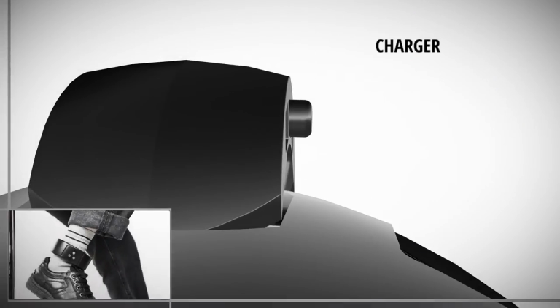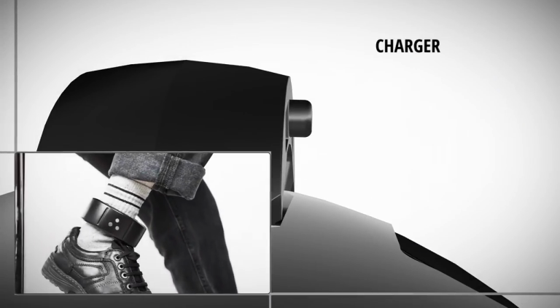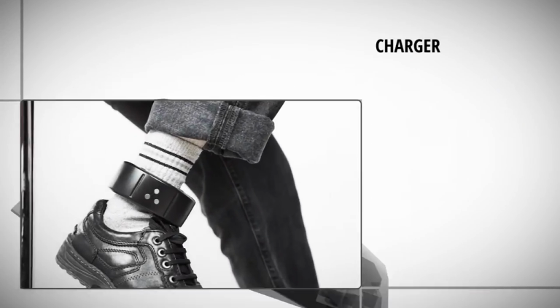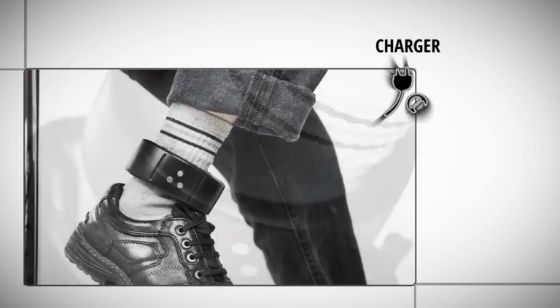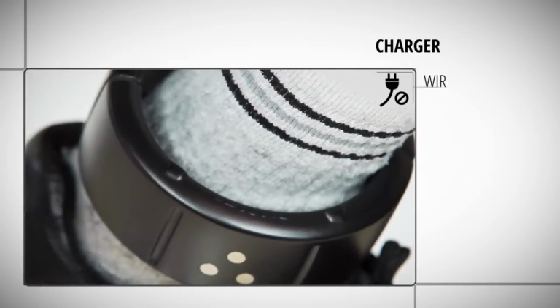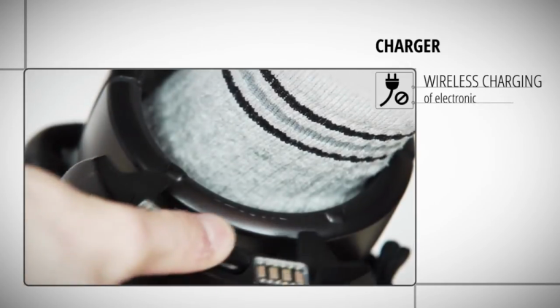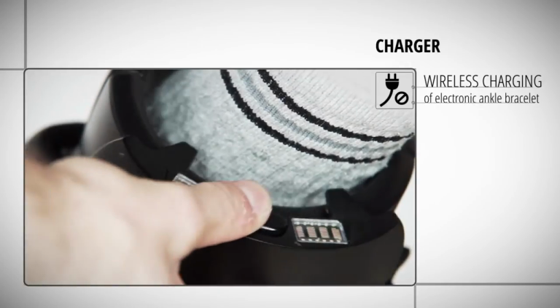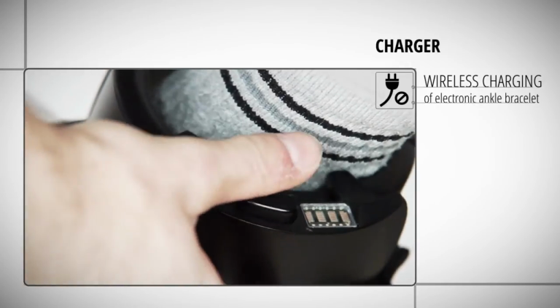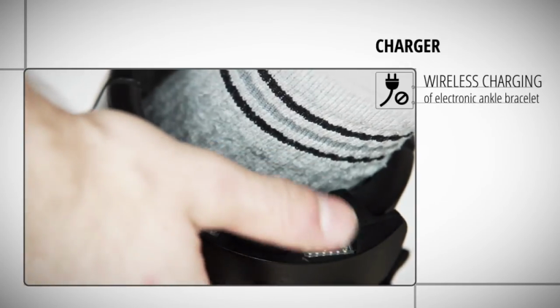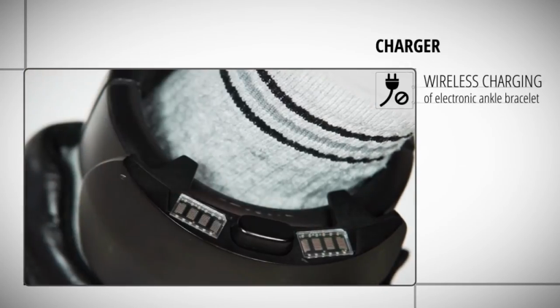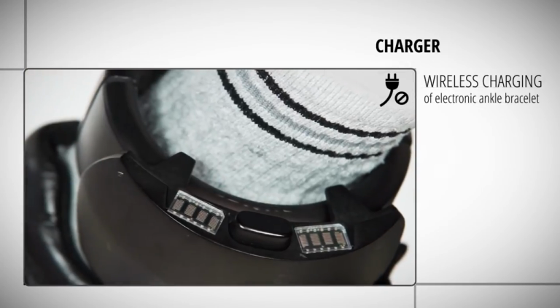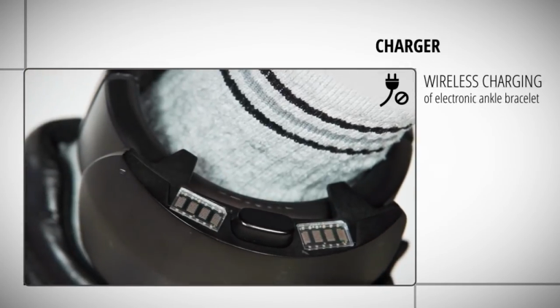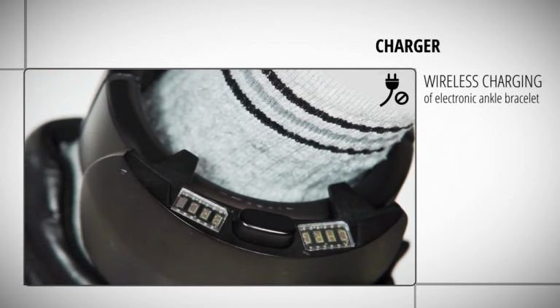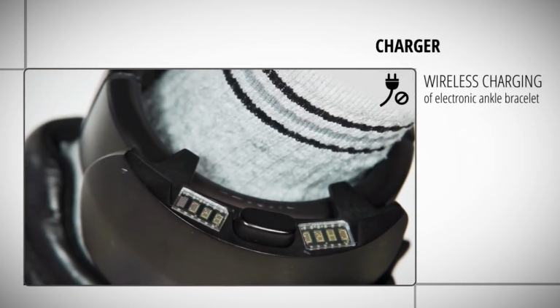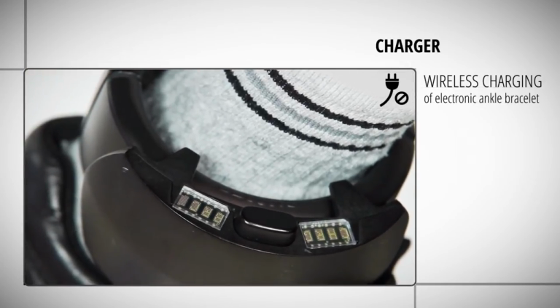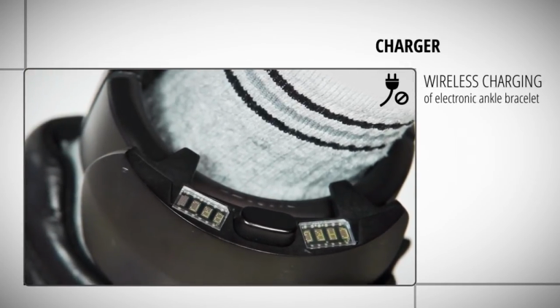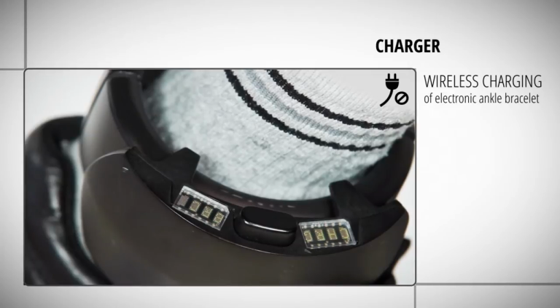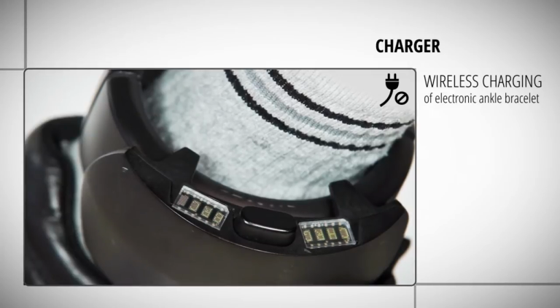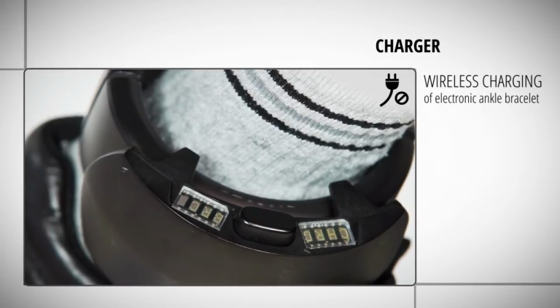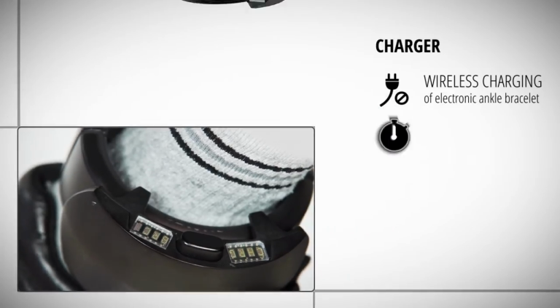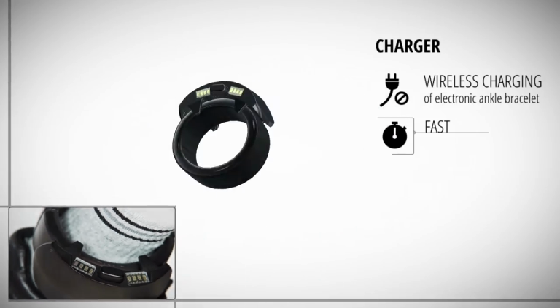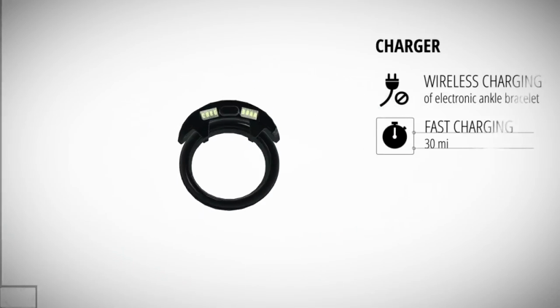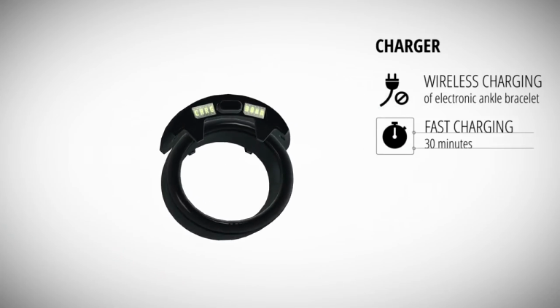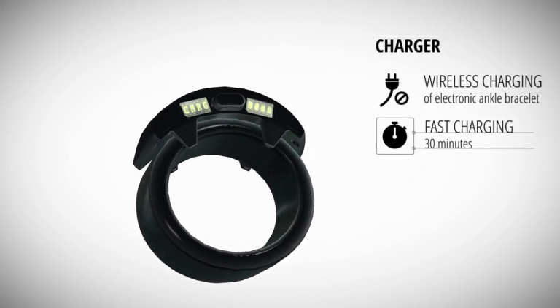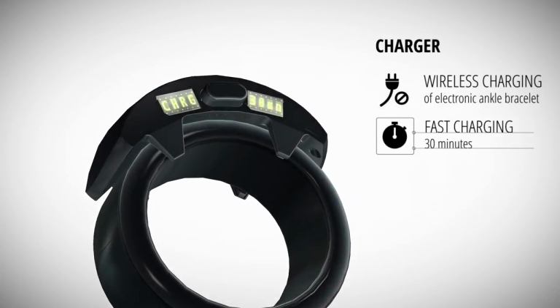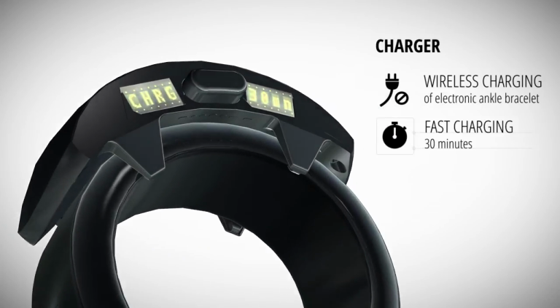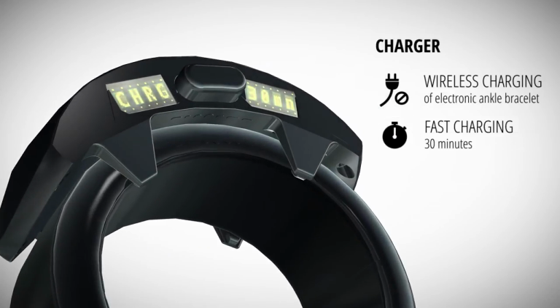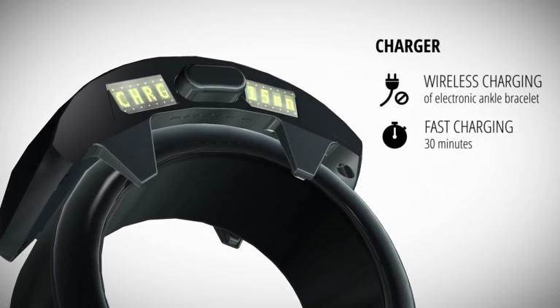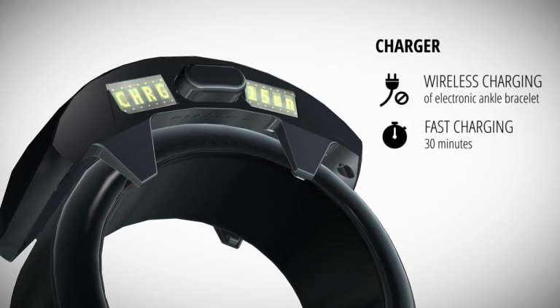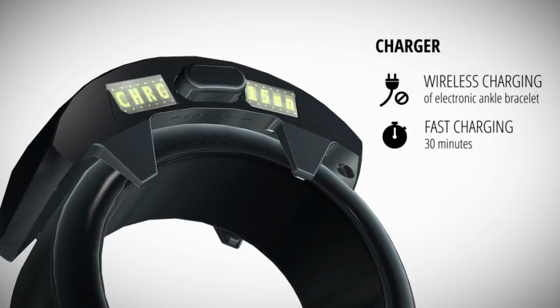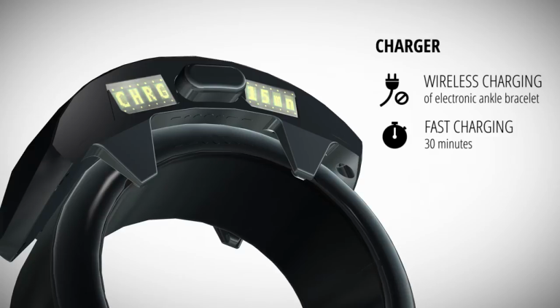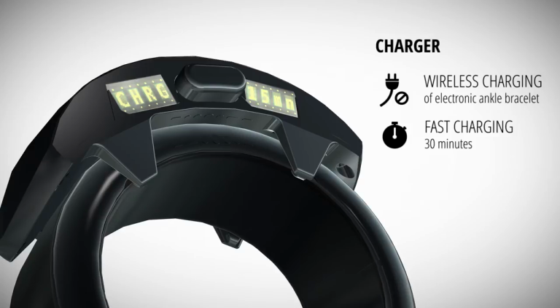During the recharging process, the mobile charger is firmly attached to the bracelet, allowing the carrier to continue with their normal activities. The progress of the charging process is displayed on the charger.